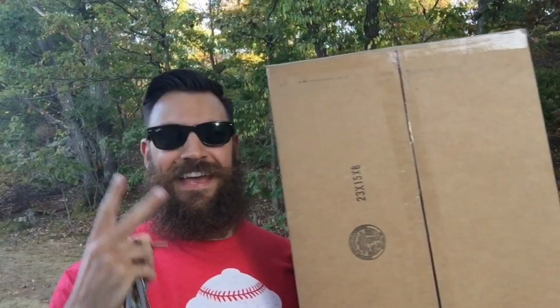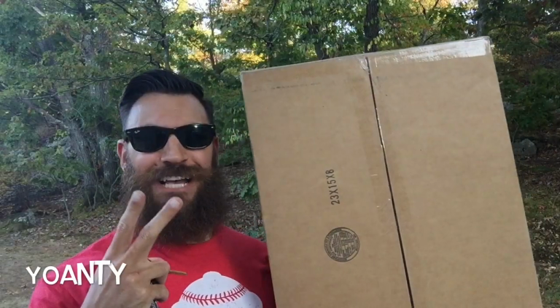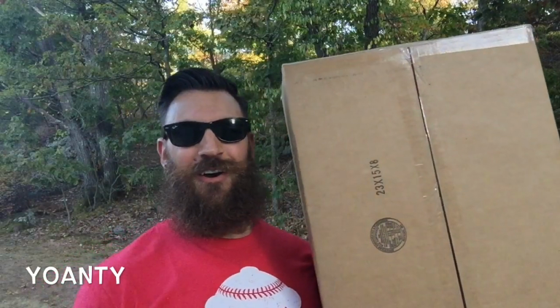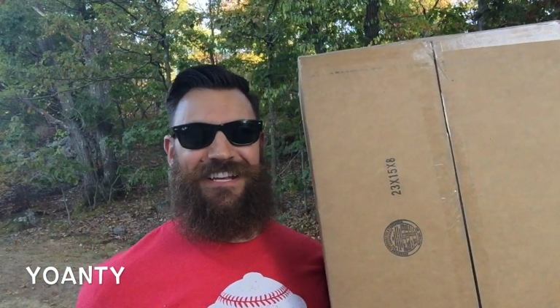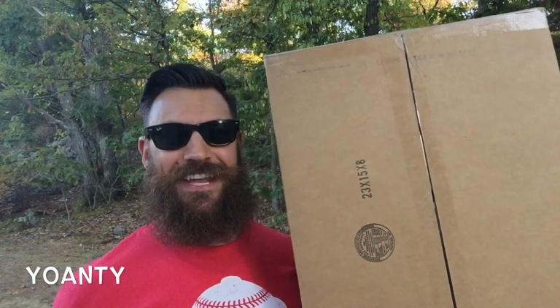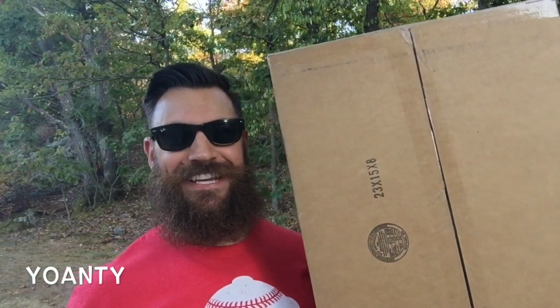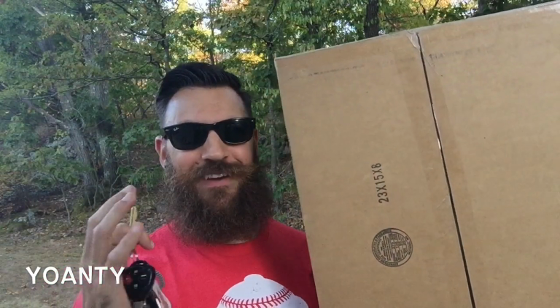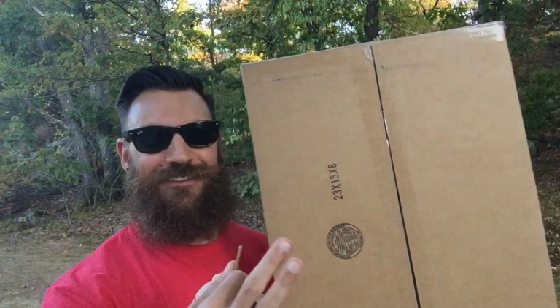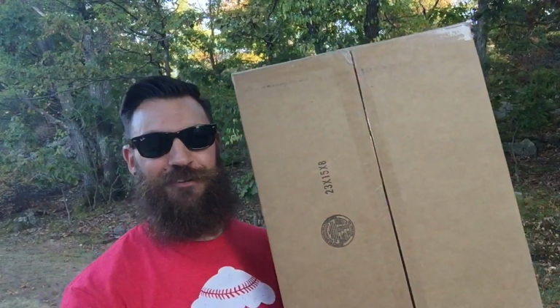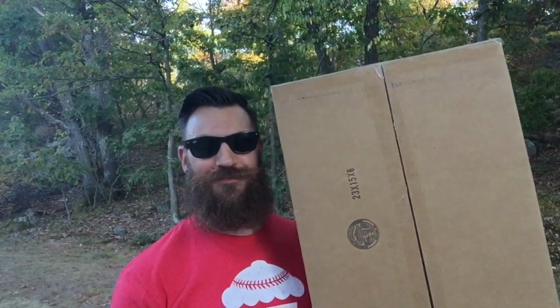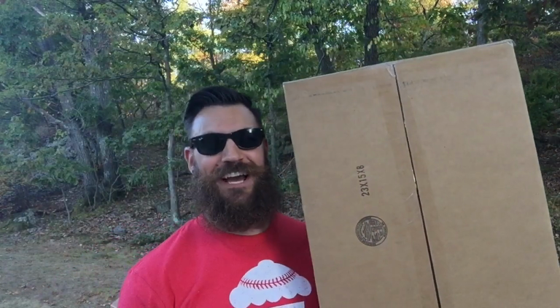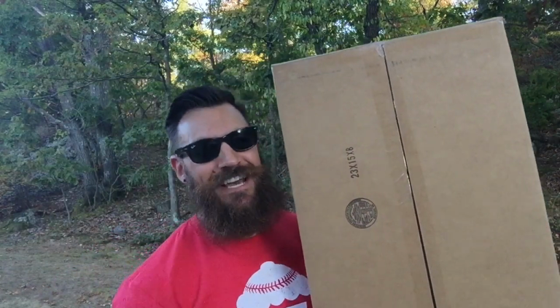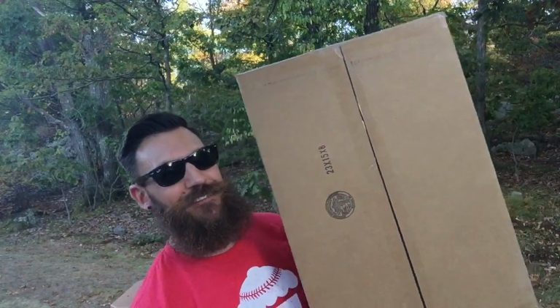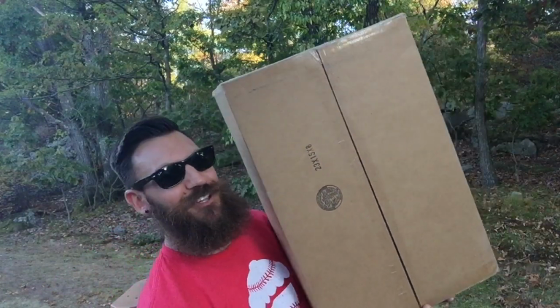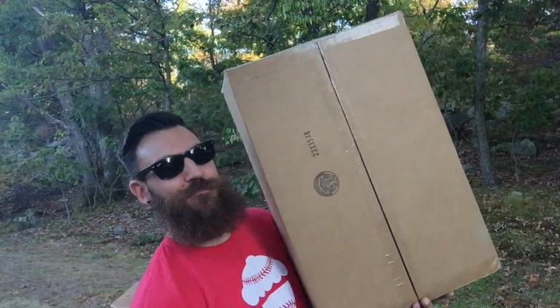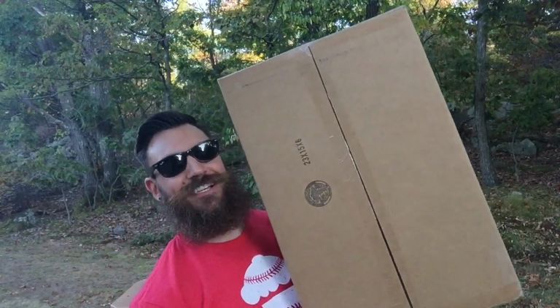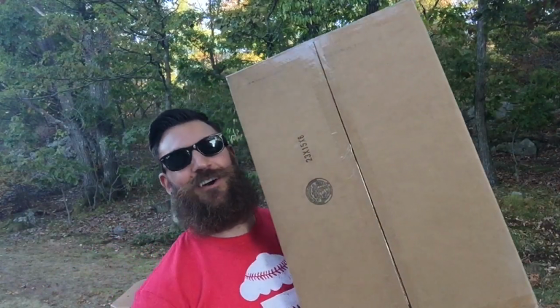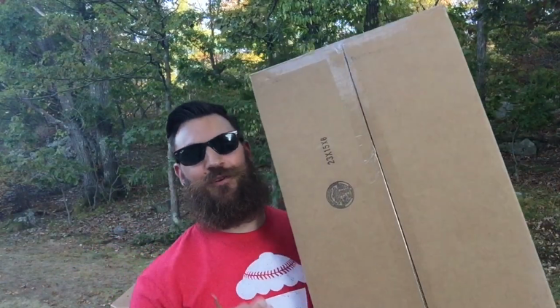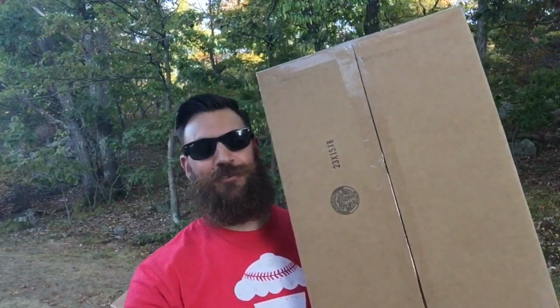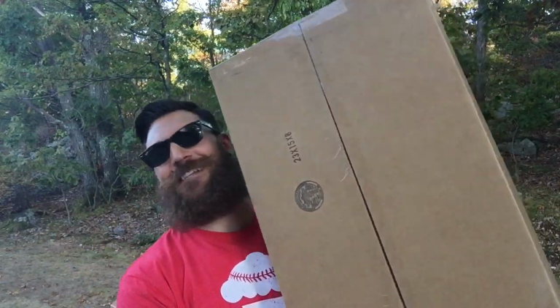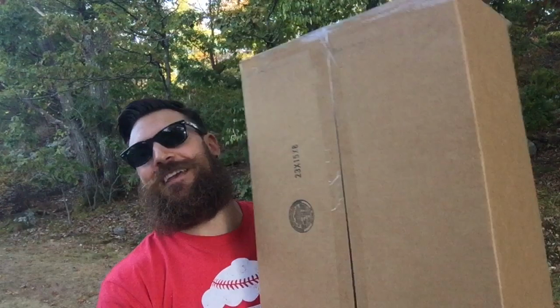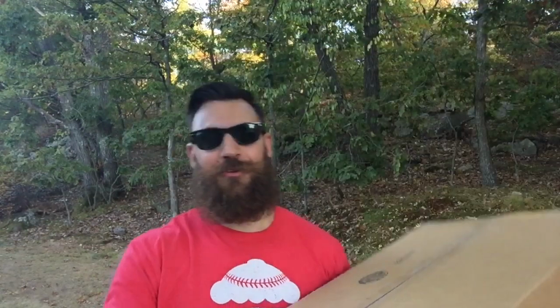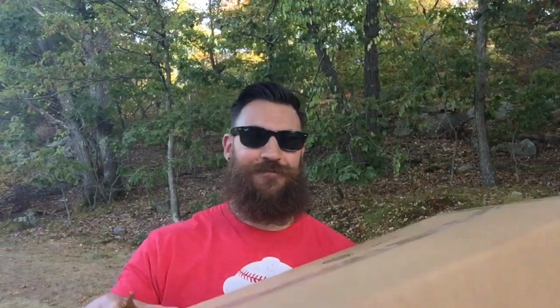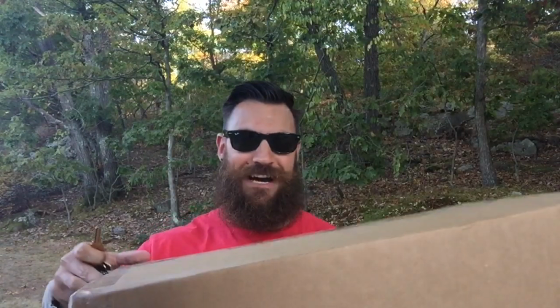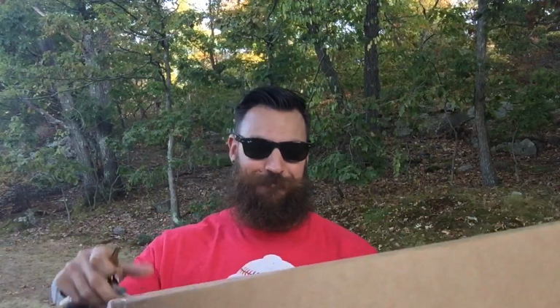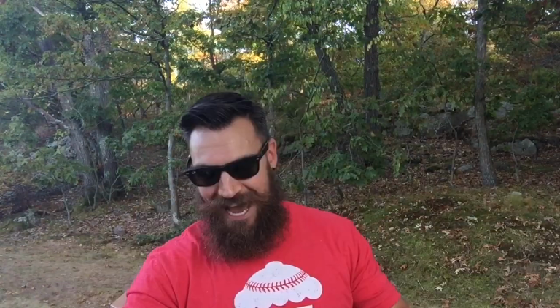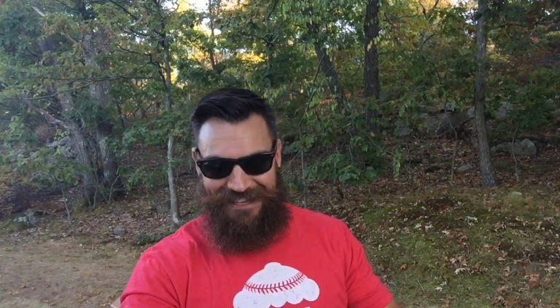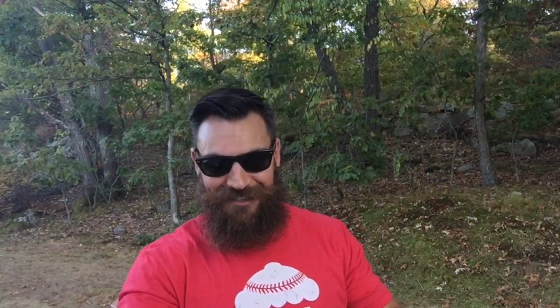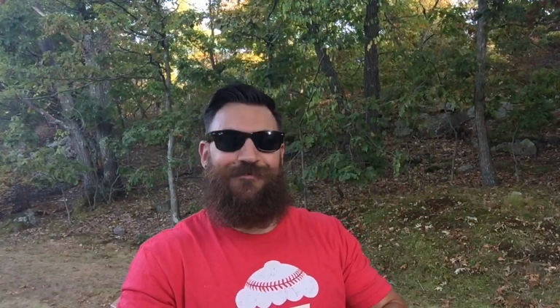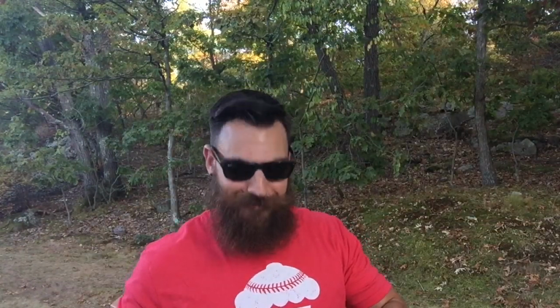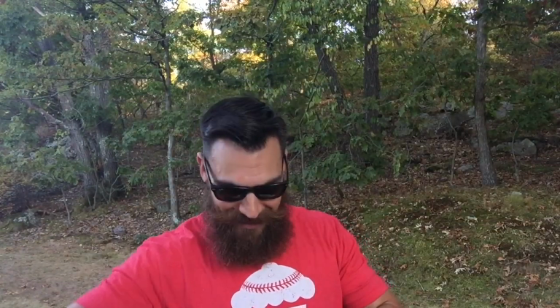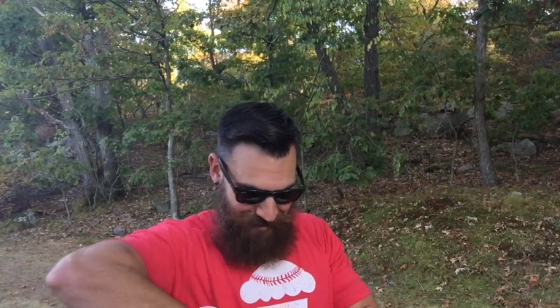Hey guys, what's going on? It's Yoanti and today I have another sneaker unboxing for you guys. Very large box — of course, you know what that means — coming in all the way from Champs. Thank you to Champs for sending these out.